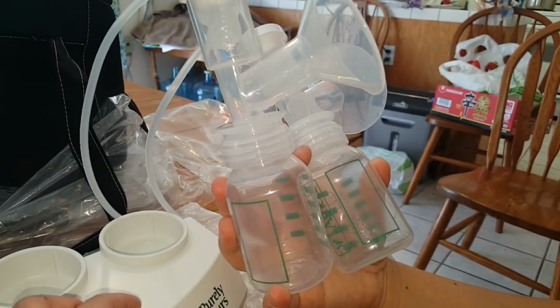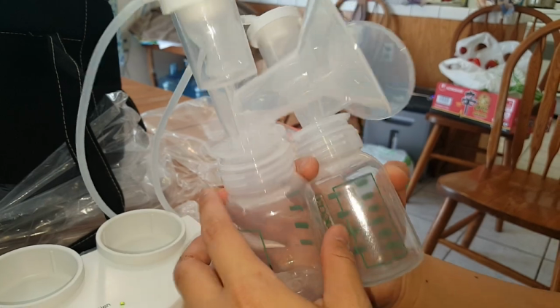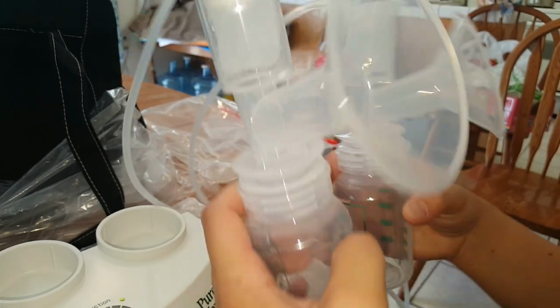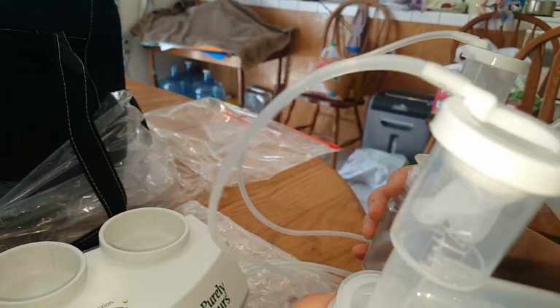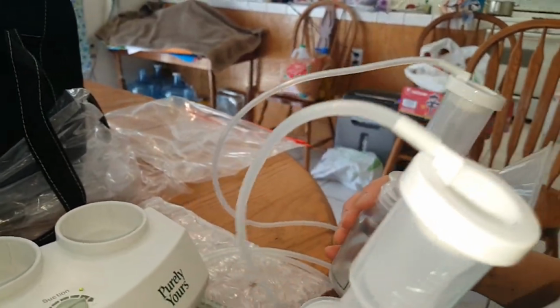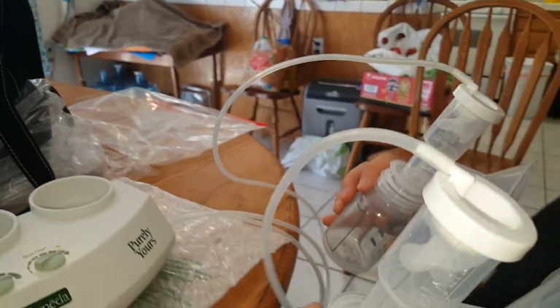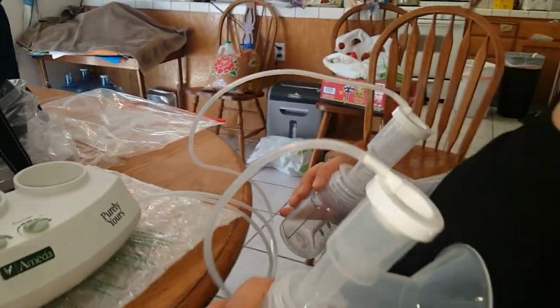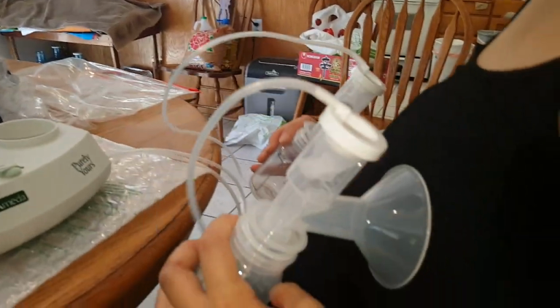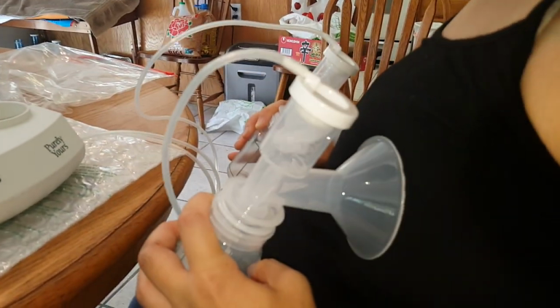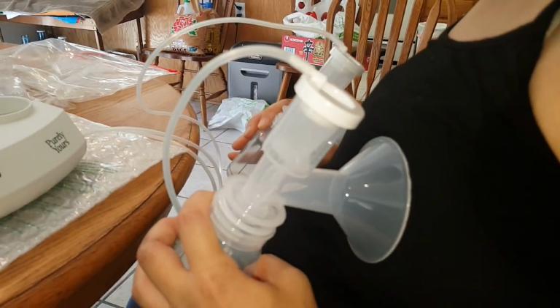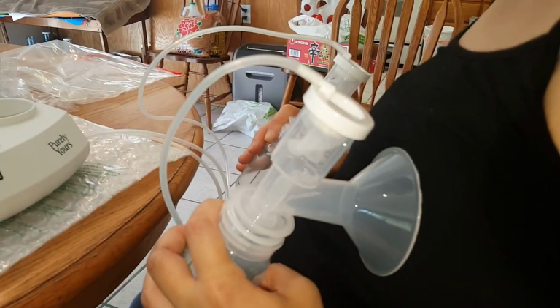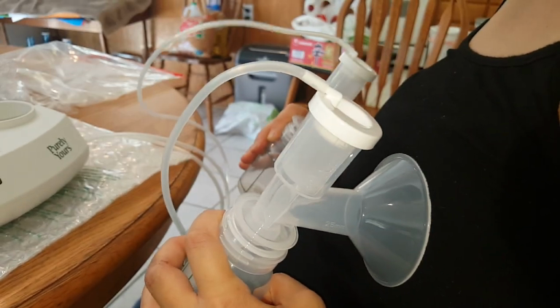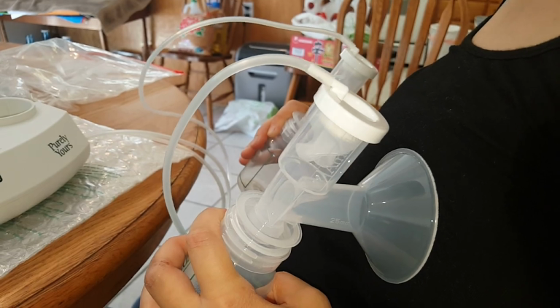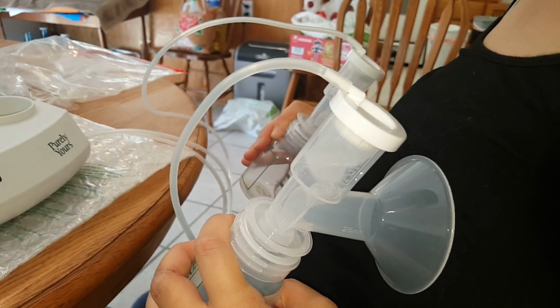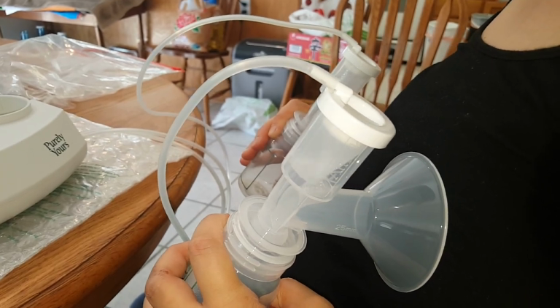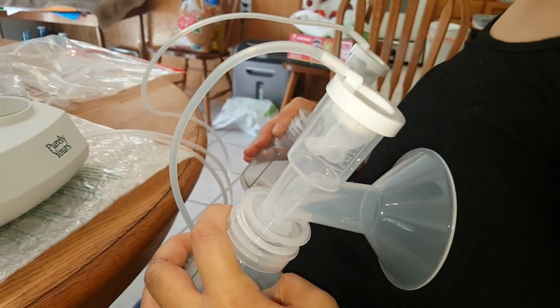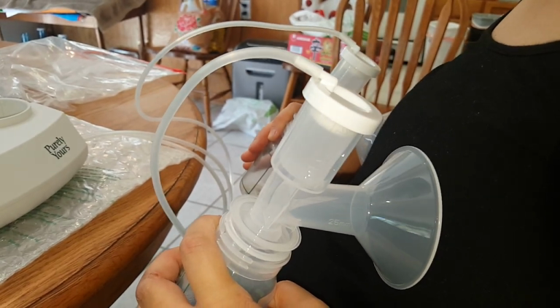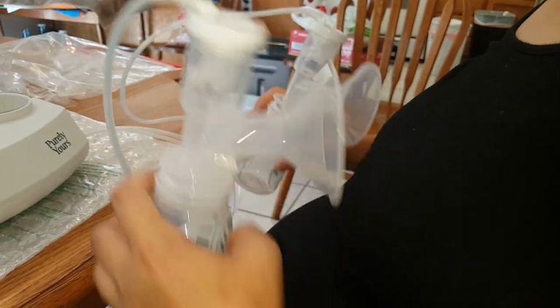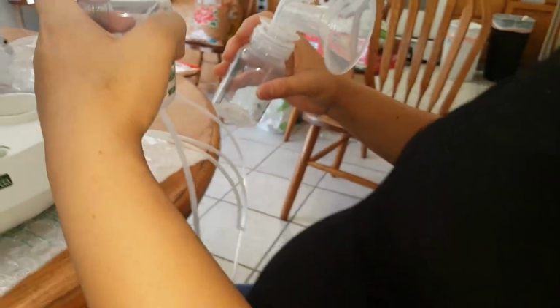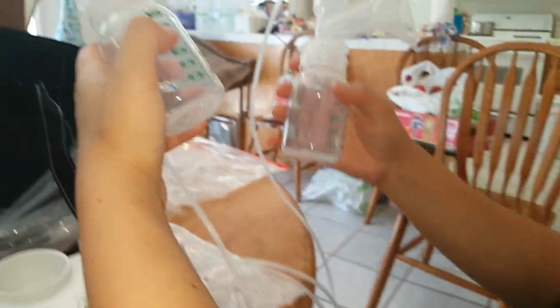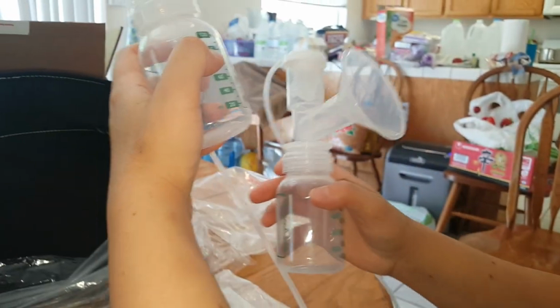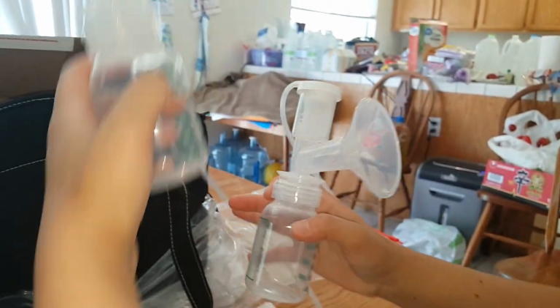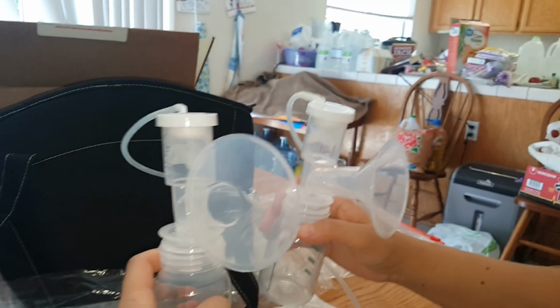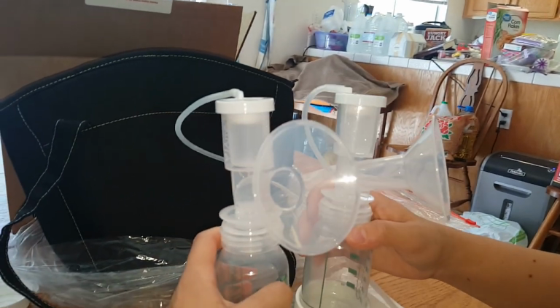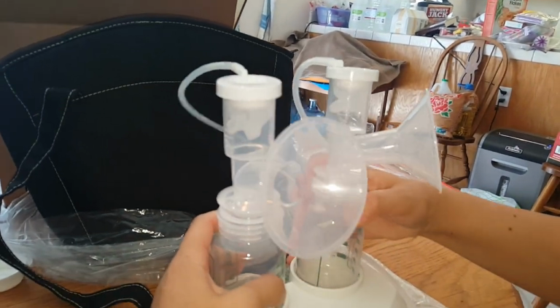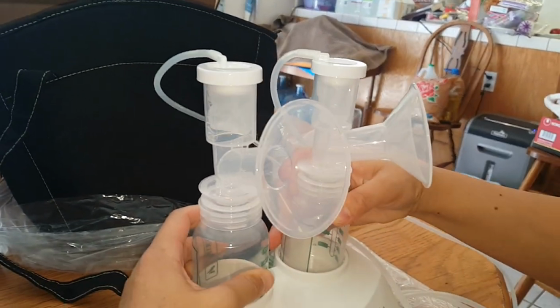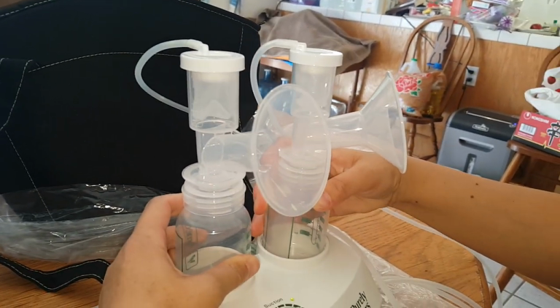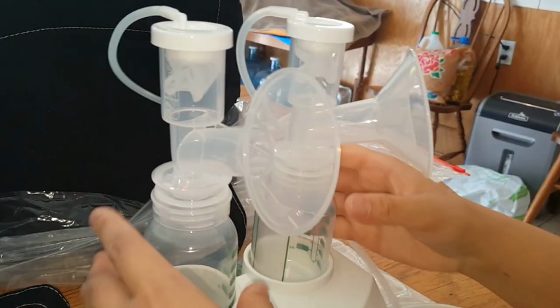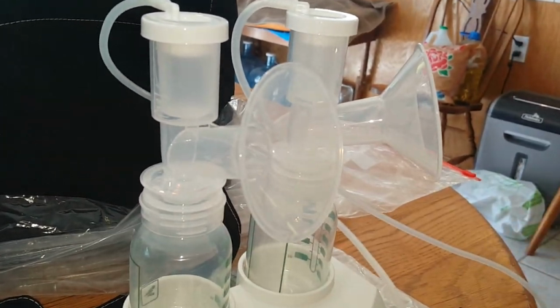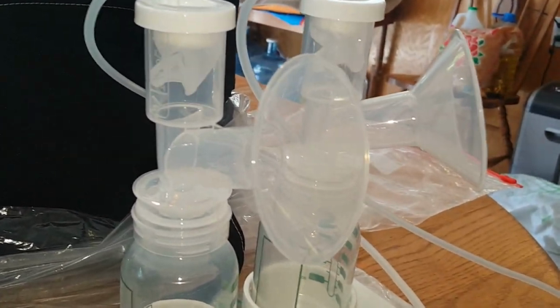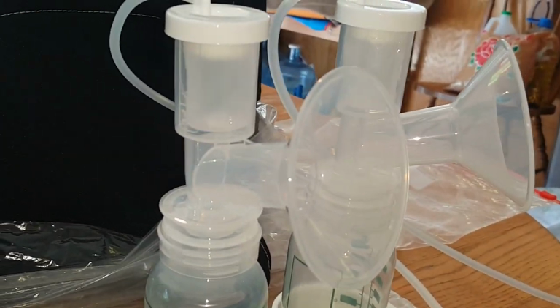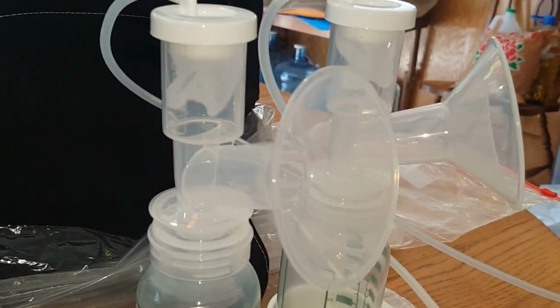And then you'll just put them like that. I can express usually about four ounces each side per pumping. So that's how it works.